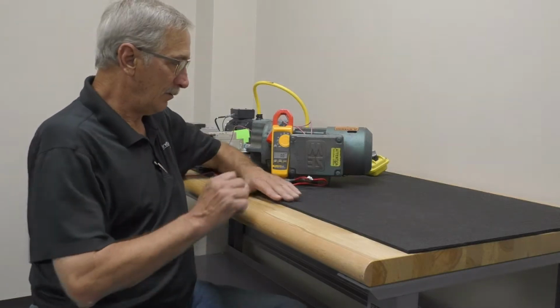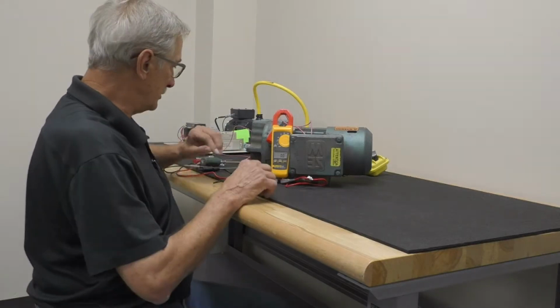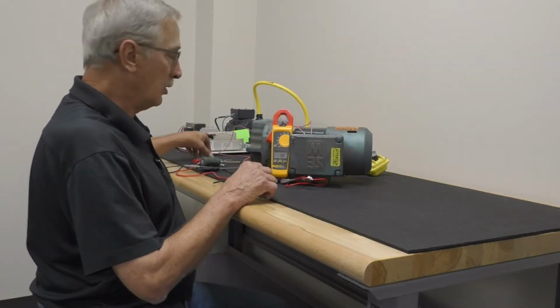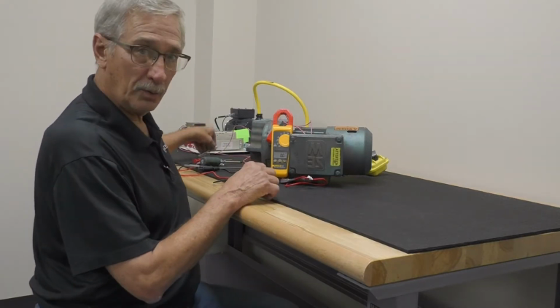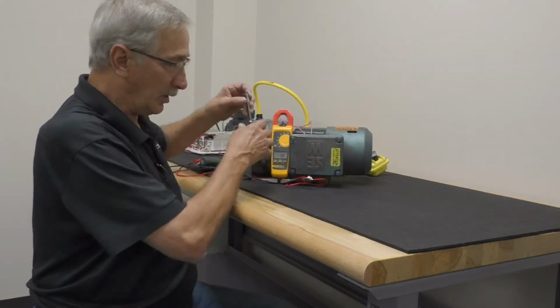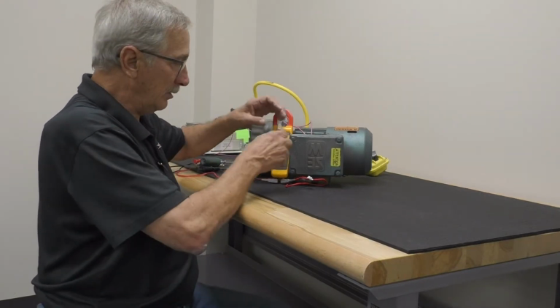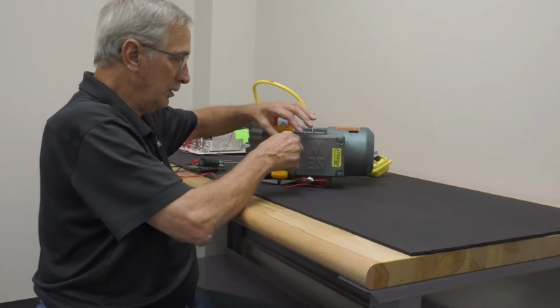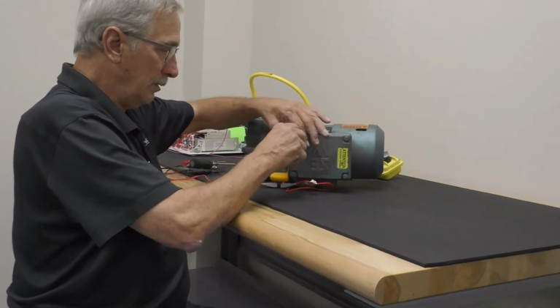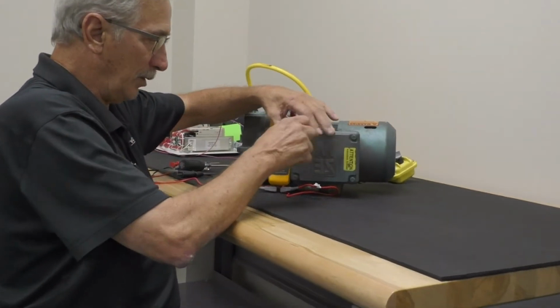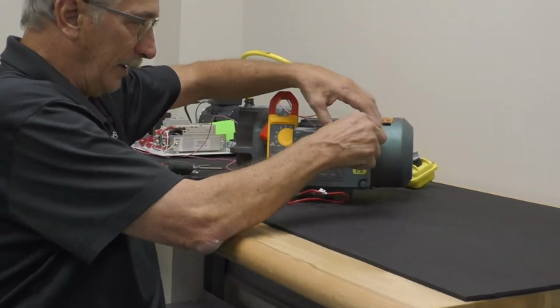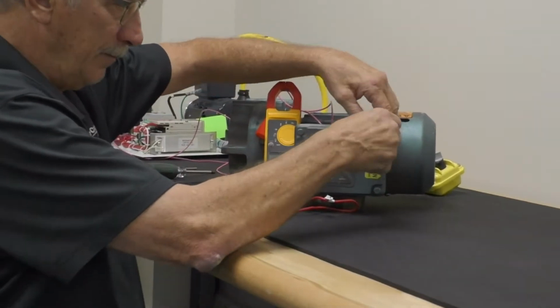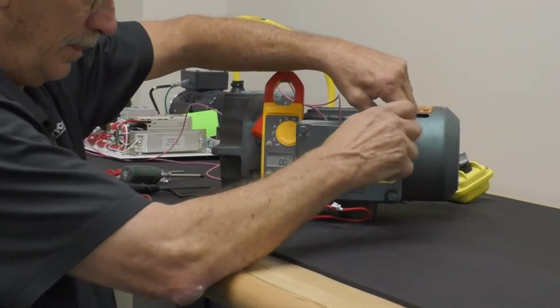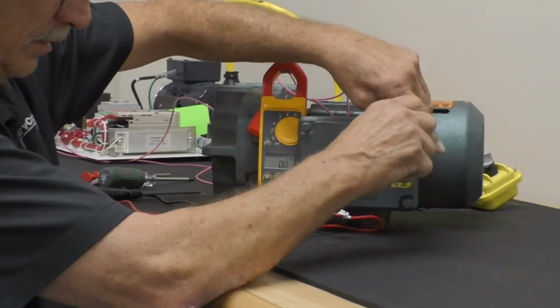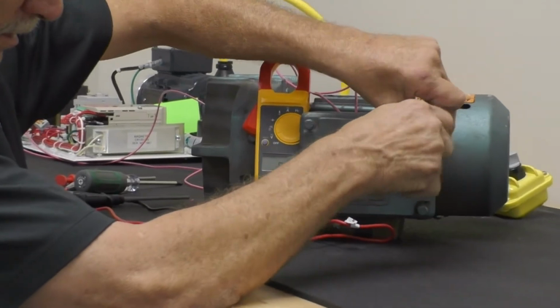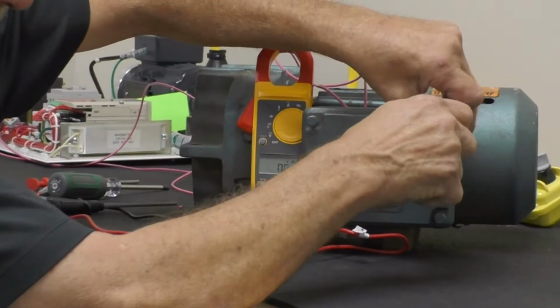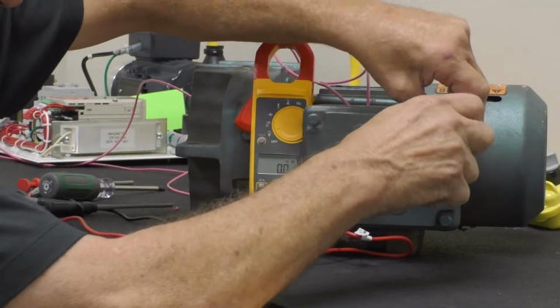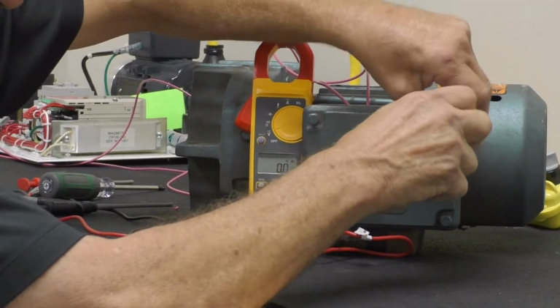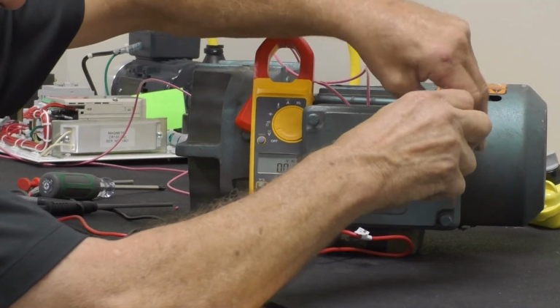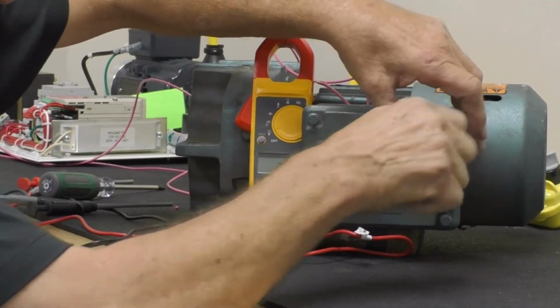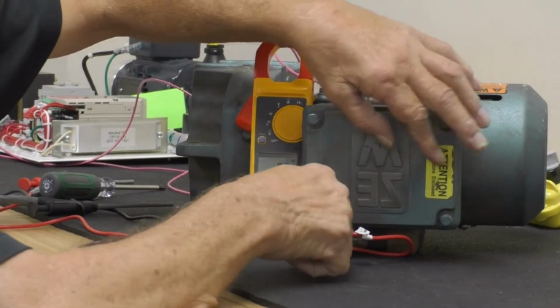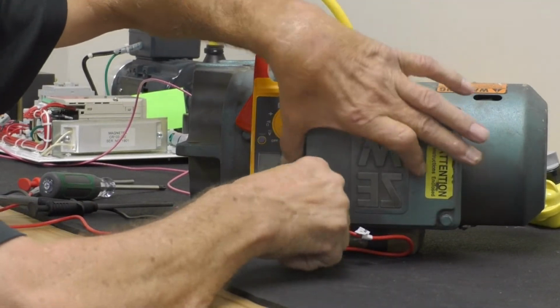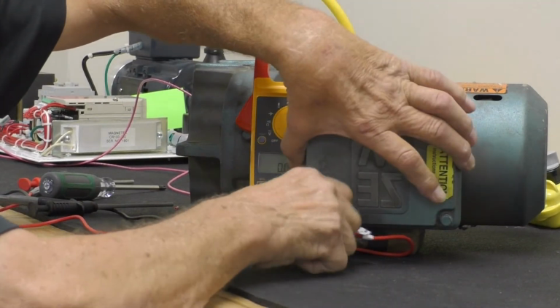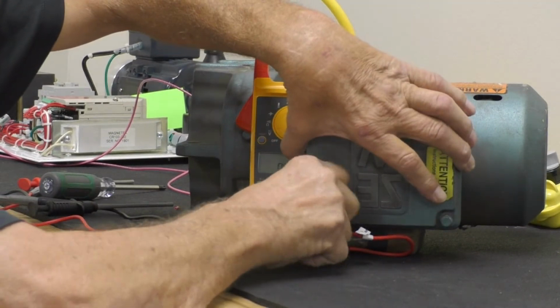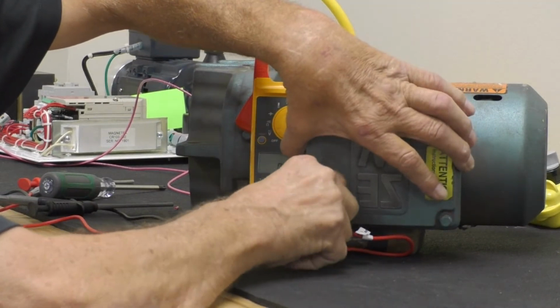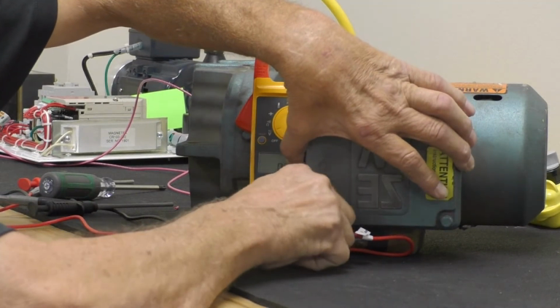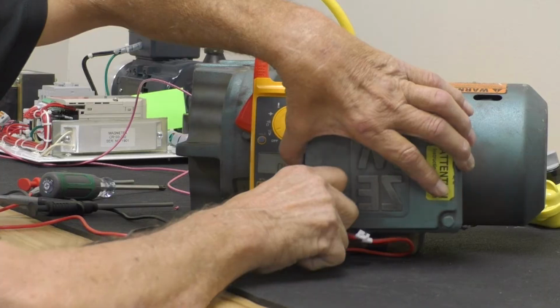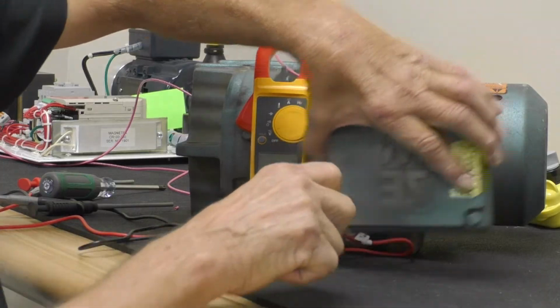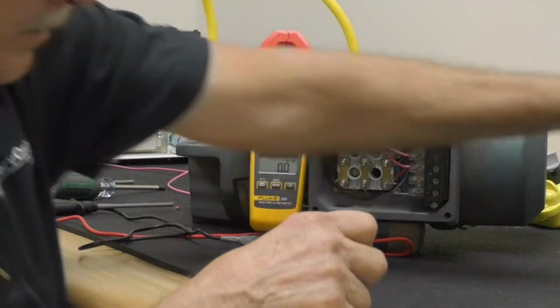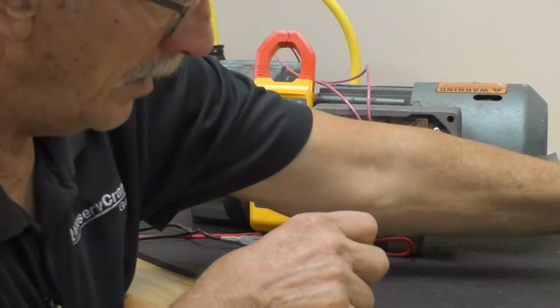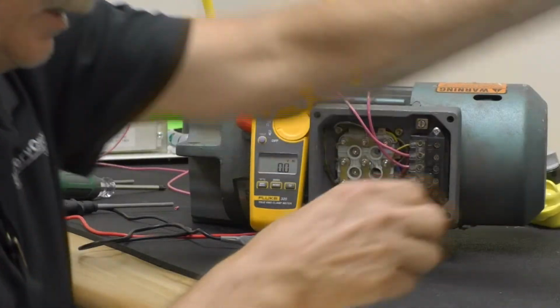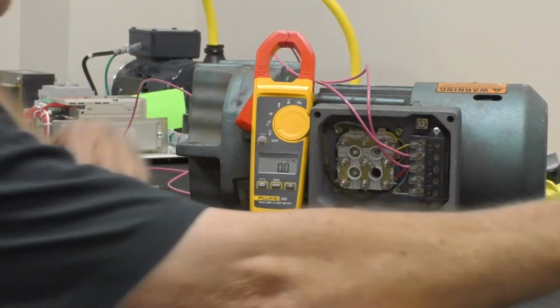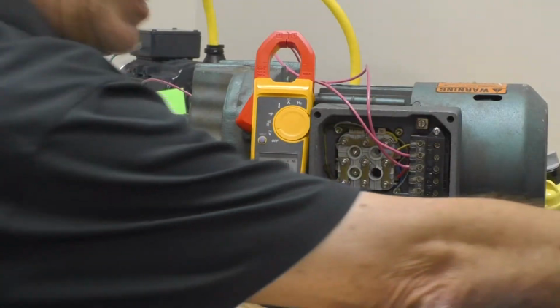First, you remove the cover from your brake. Set the cover aside.